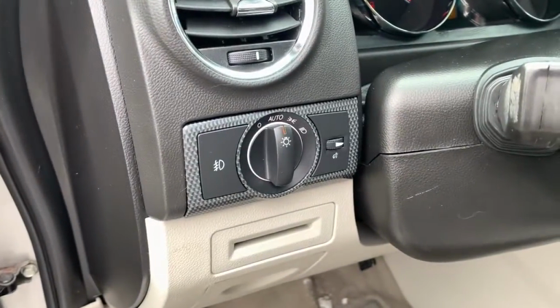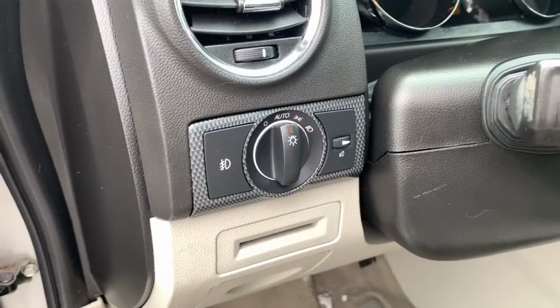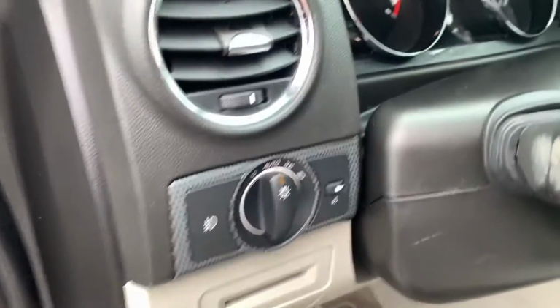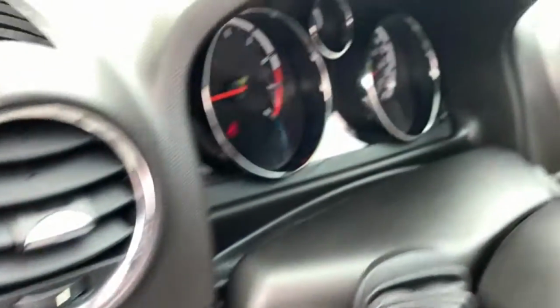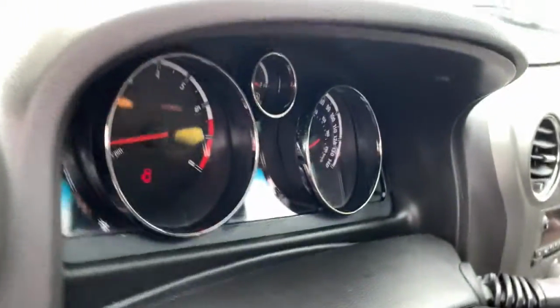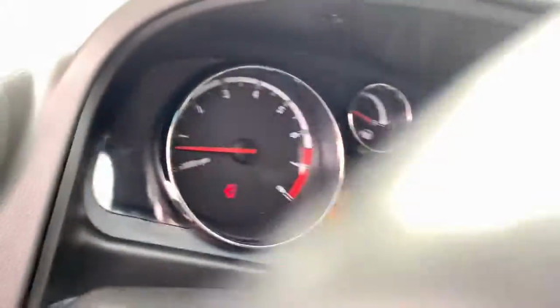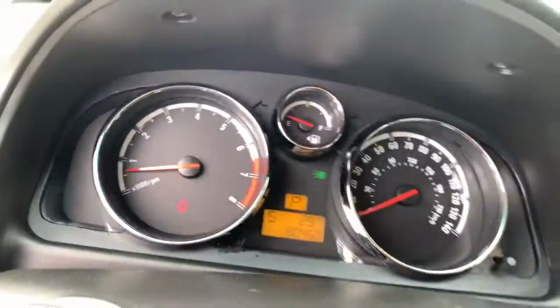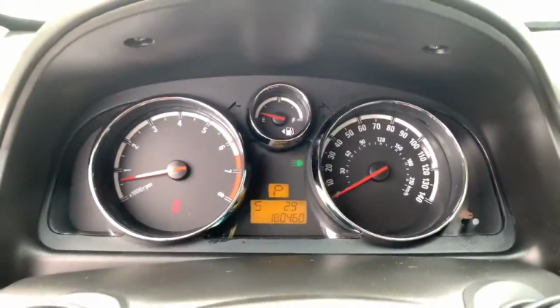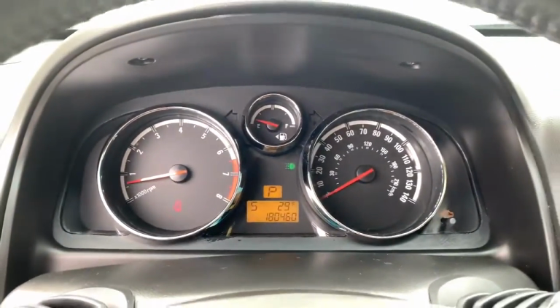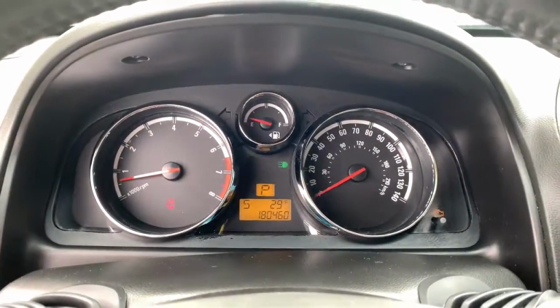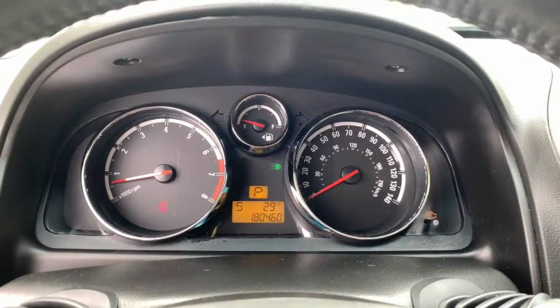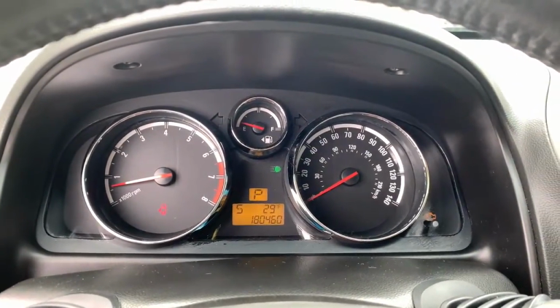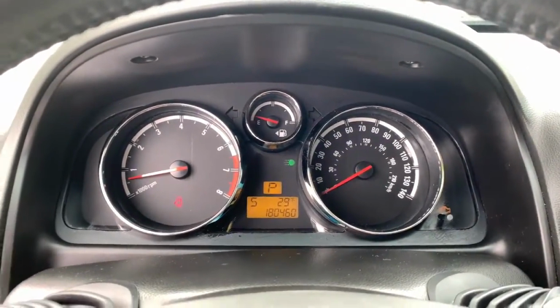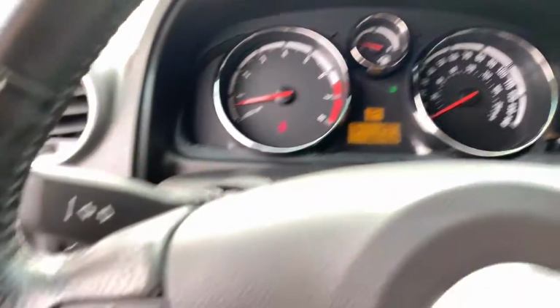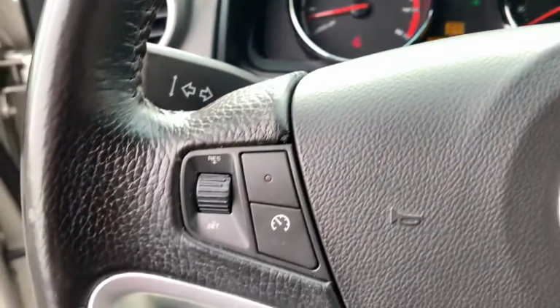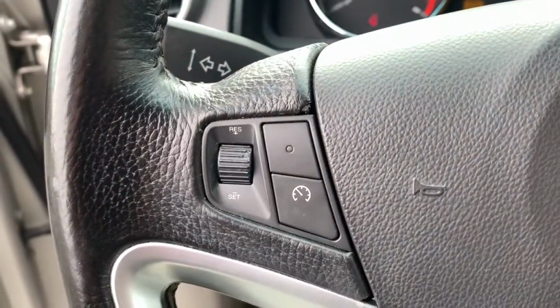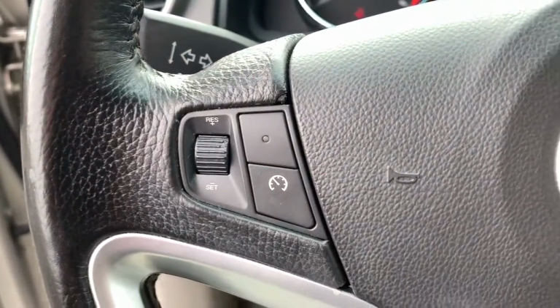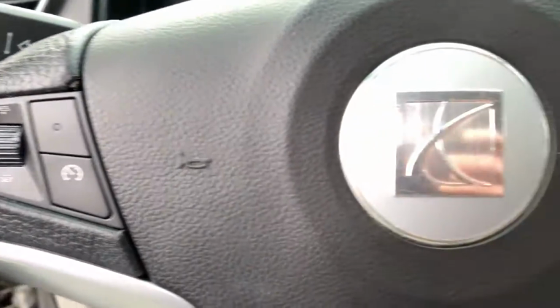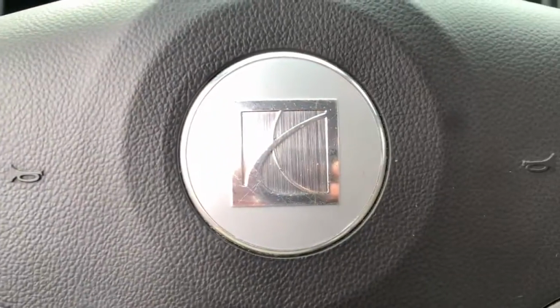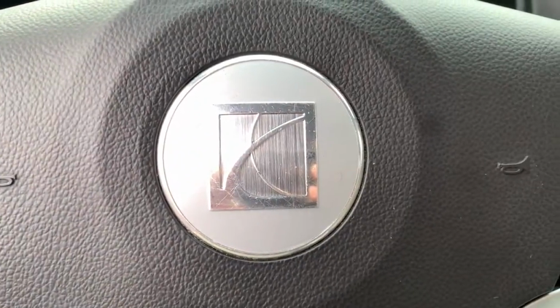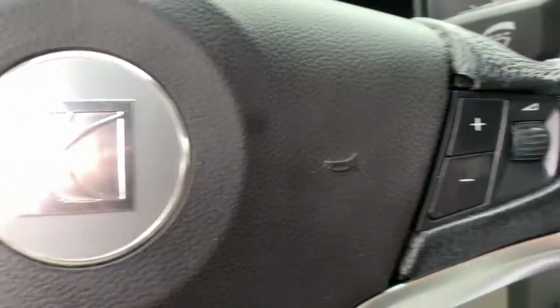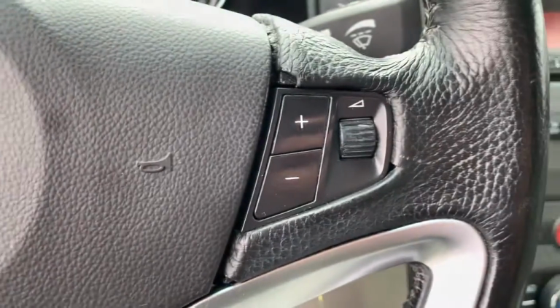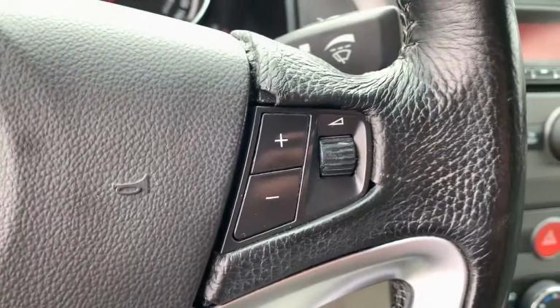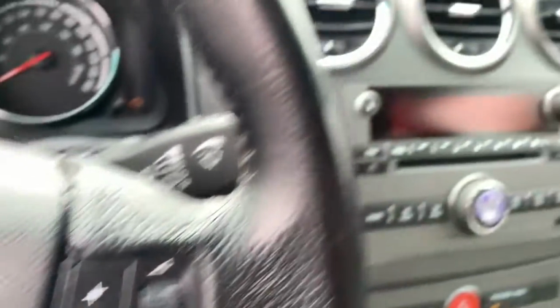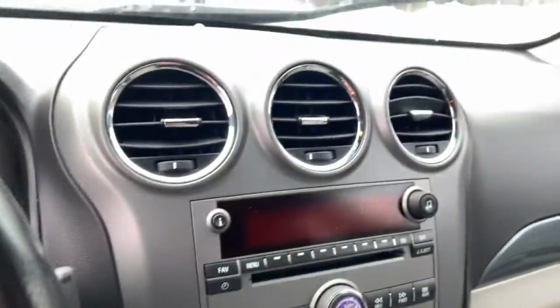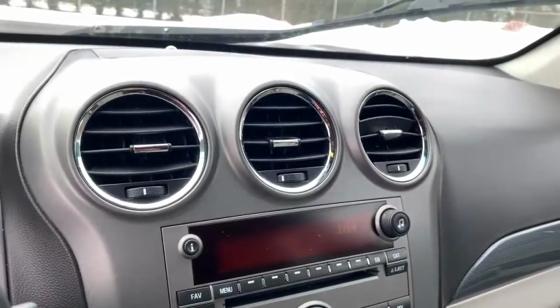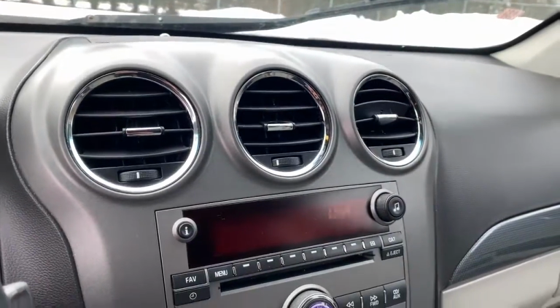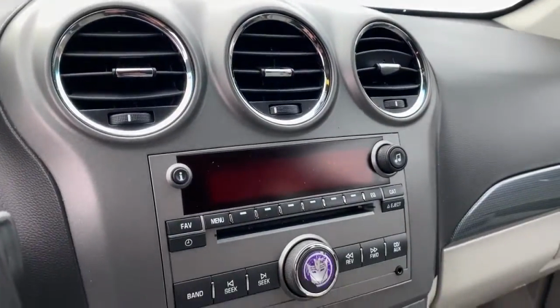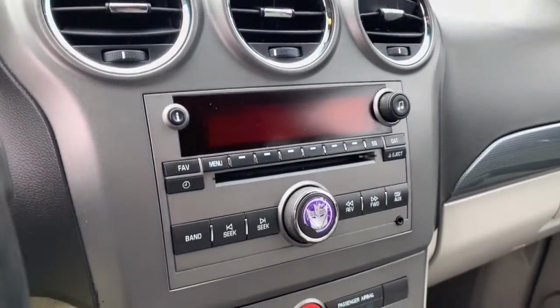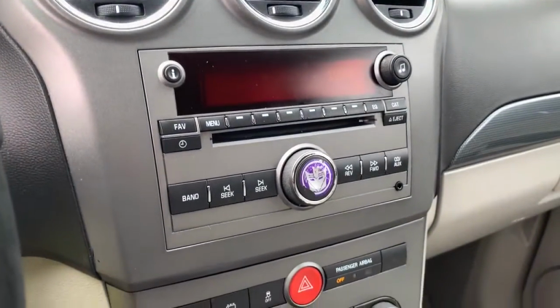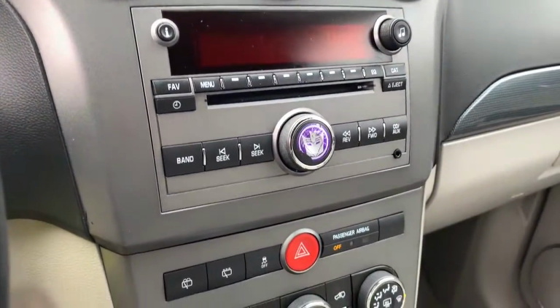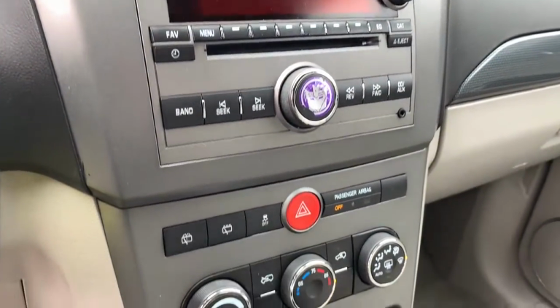These are just some of the great options this vehicle comes with: keyless entry, heated driver's seat, fog lamps, electronic stability control, power windows, bucket seats, four-wheel disc brakes, and power steering.